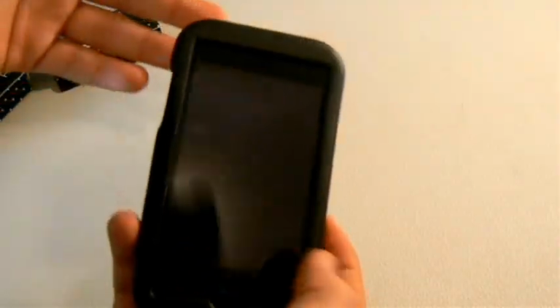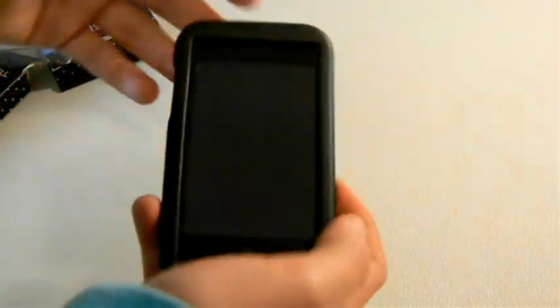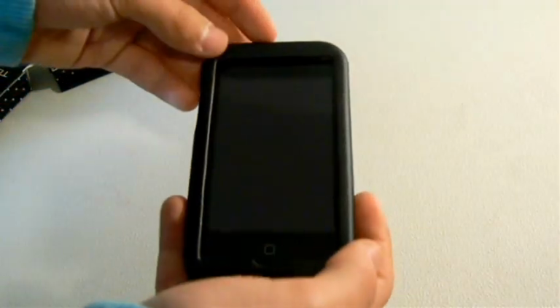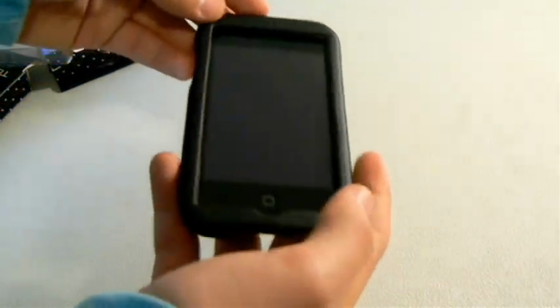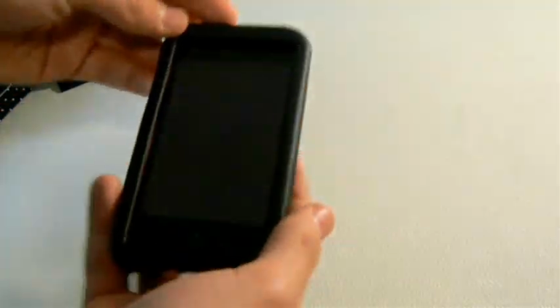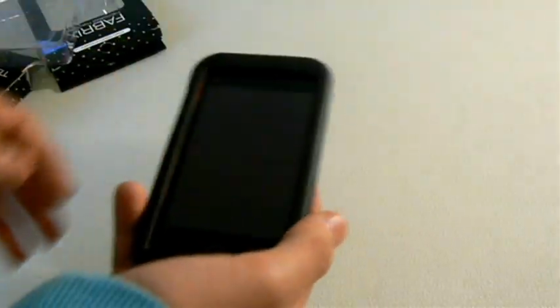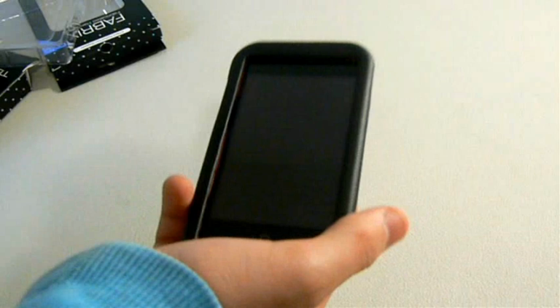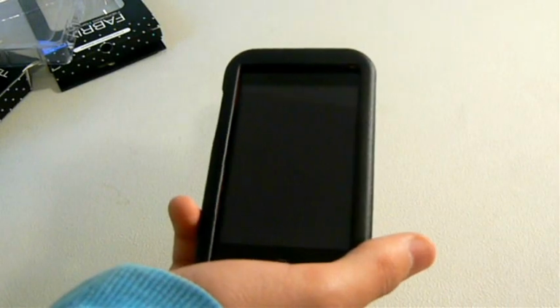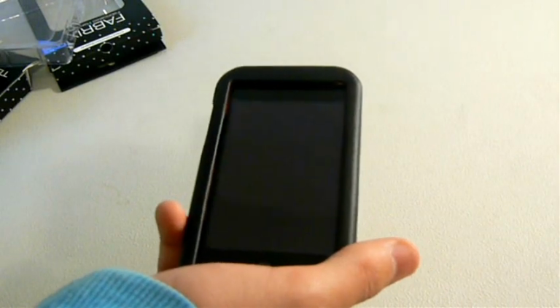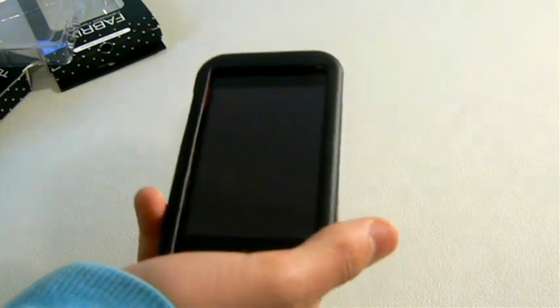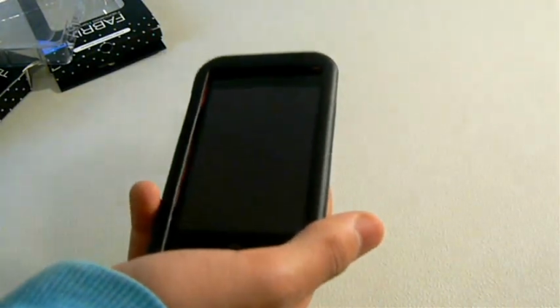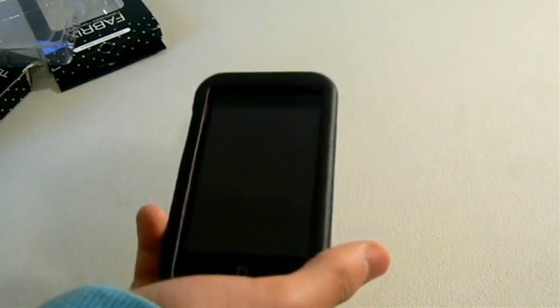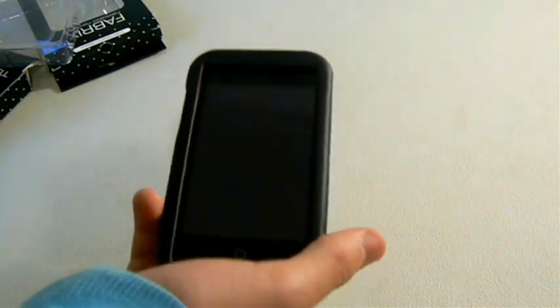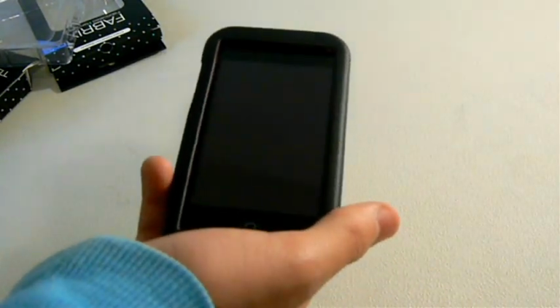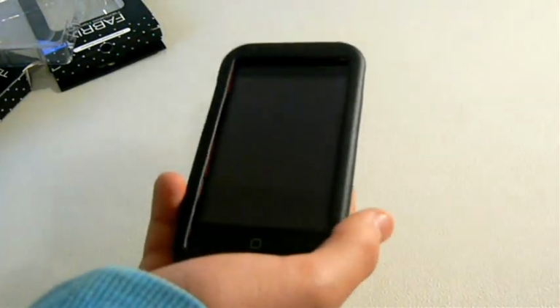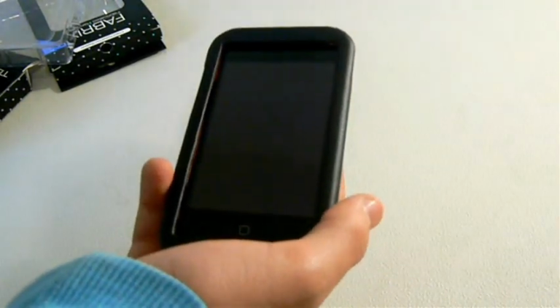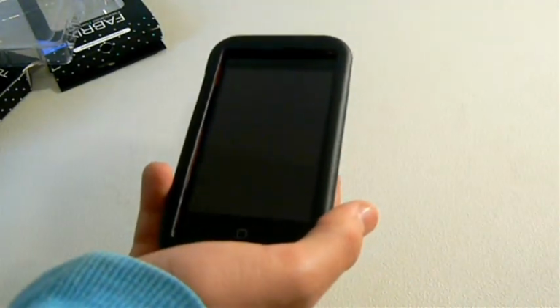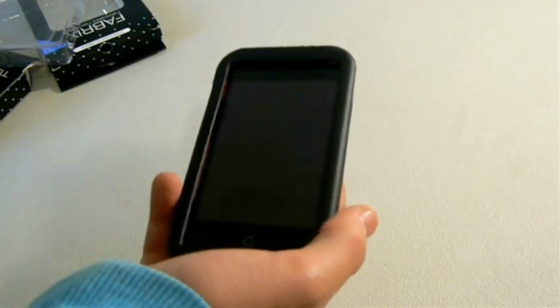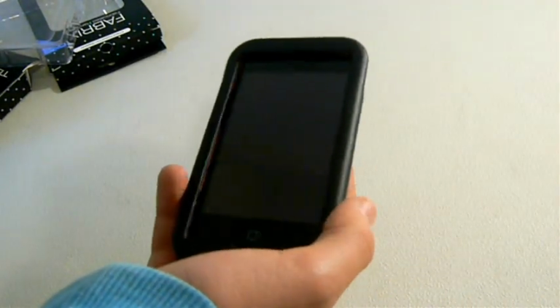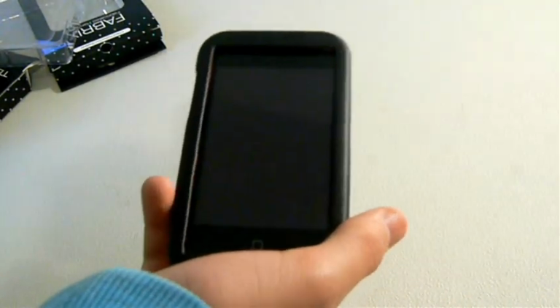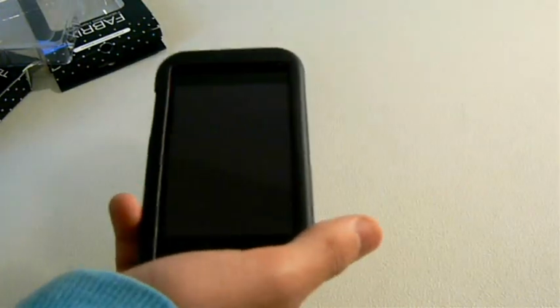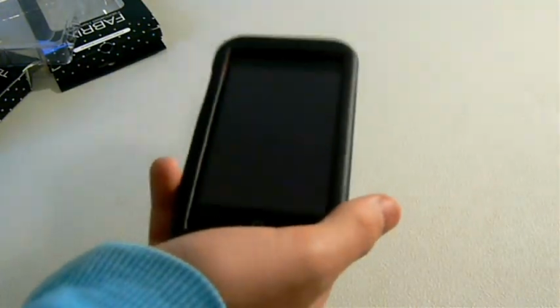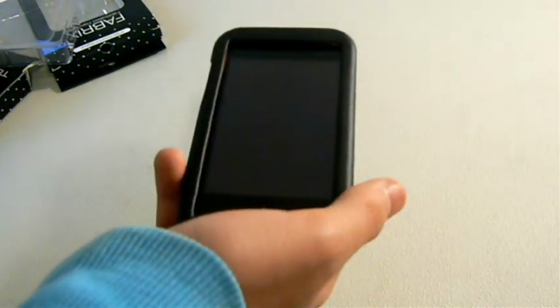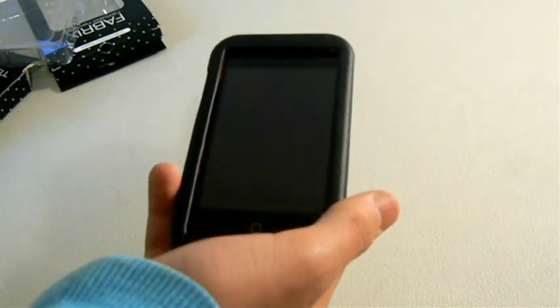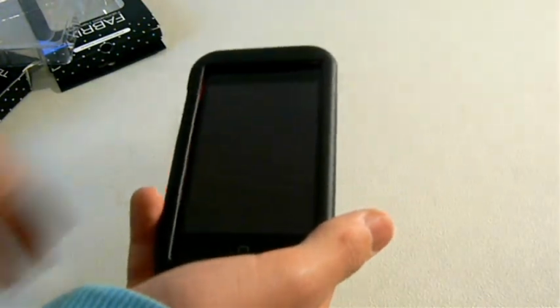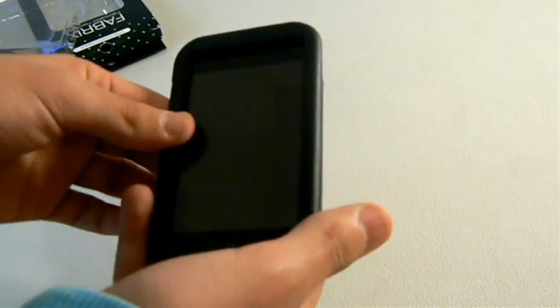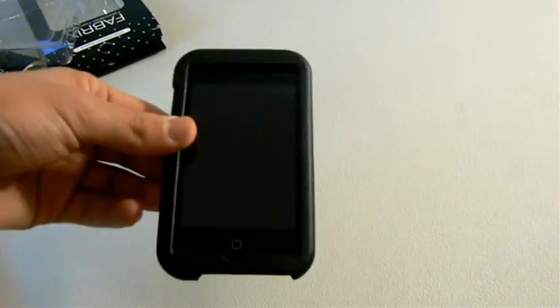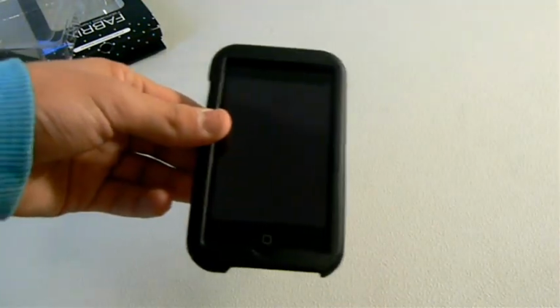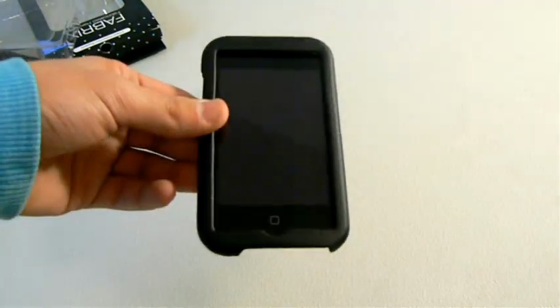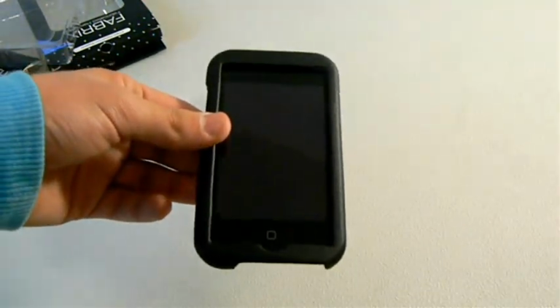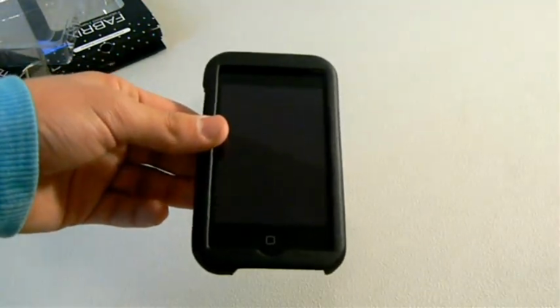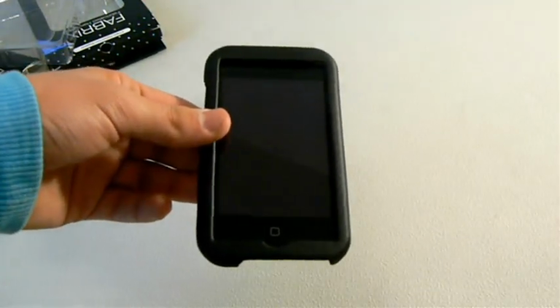And that's it for this unboxing. Again, I want to thank FabricsCases.com for sending me these three cases to unbox, review, and give away. That's it for this video. Until next time, I'll see you guys later. Bye-bye.